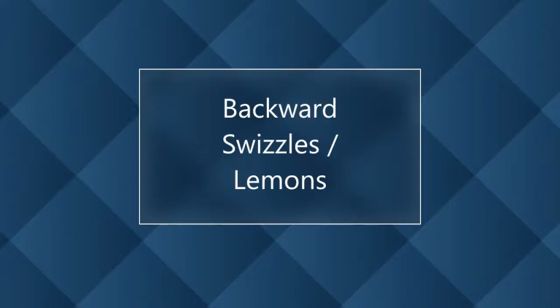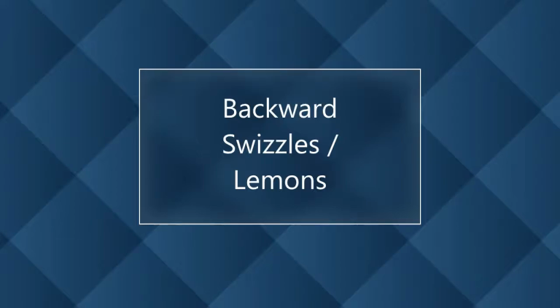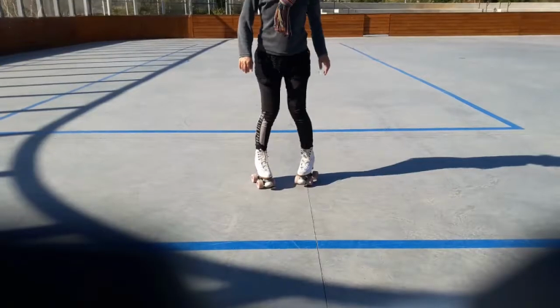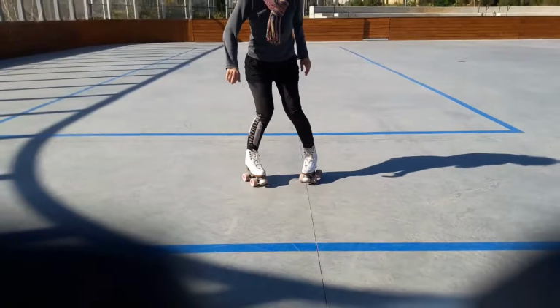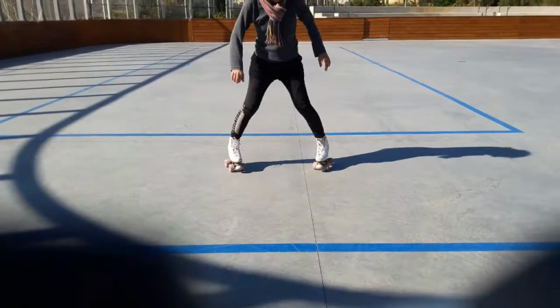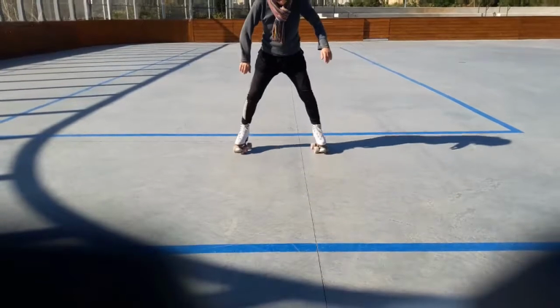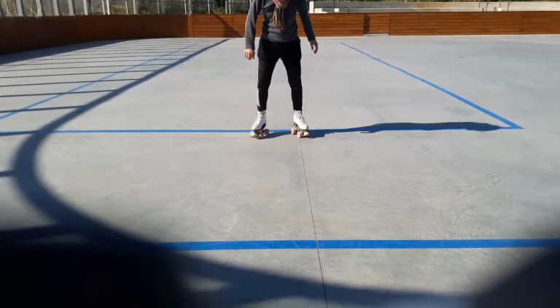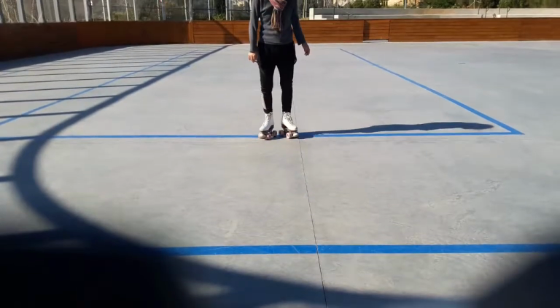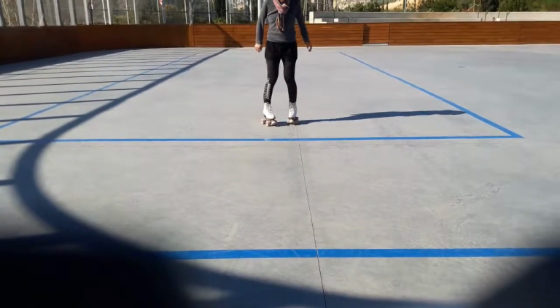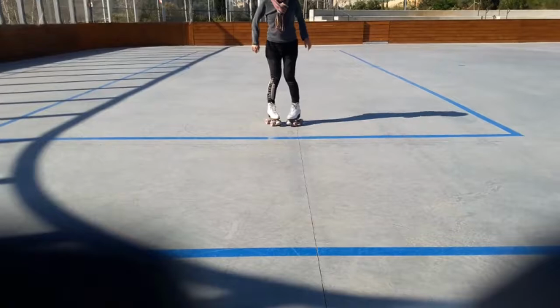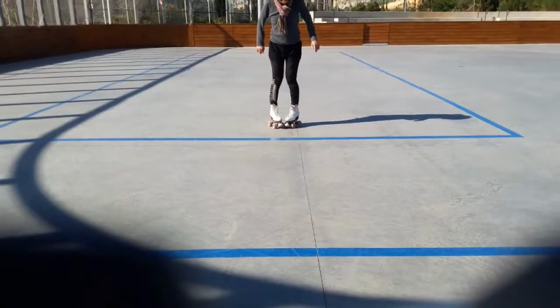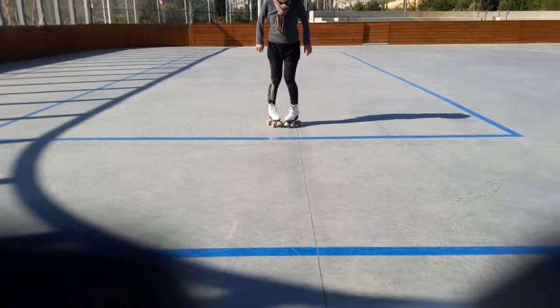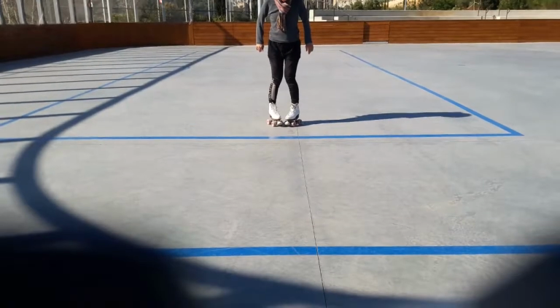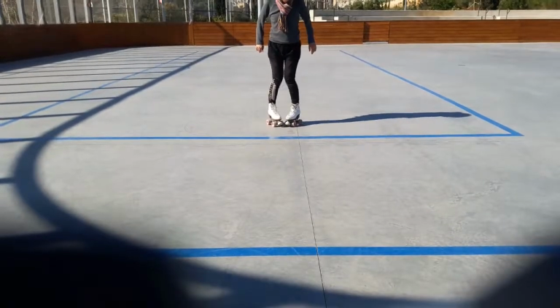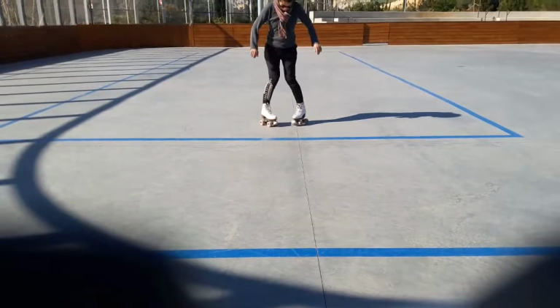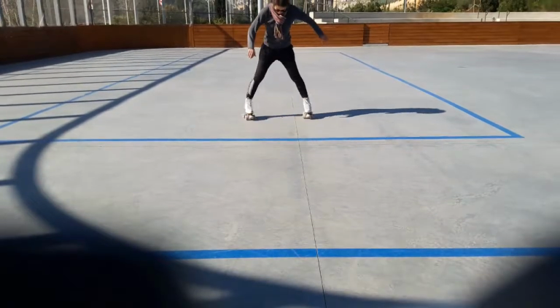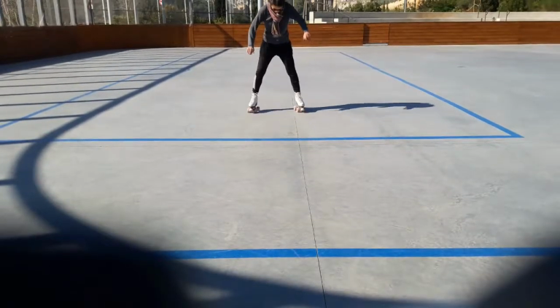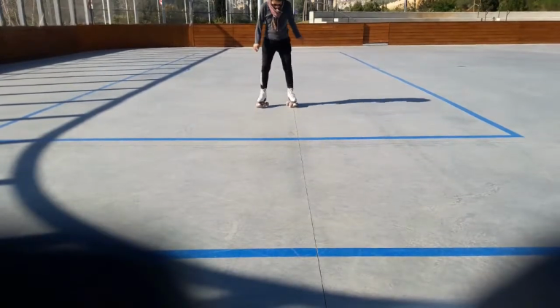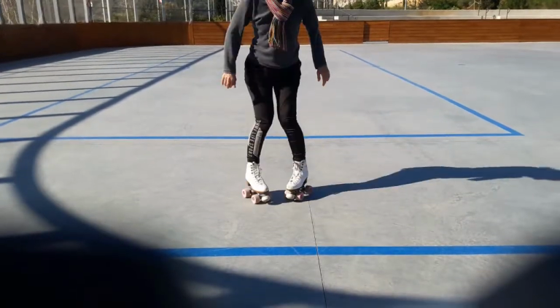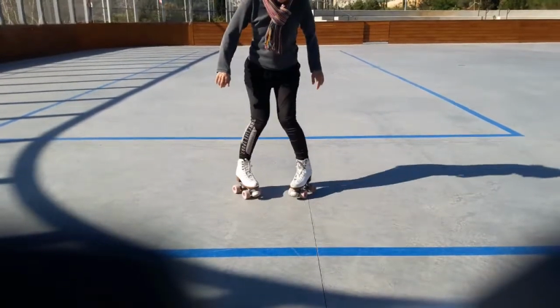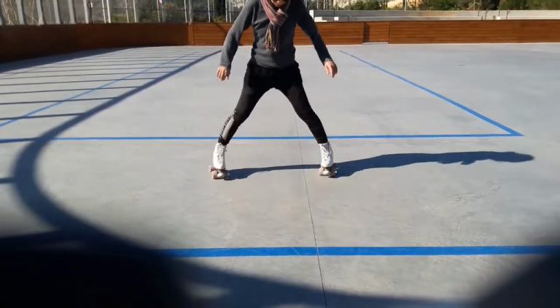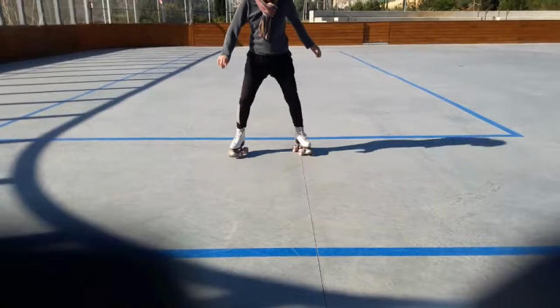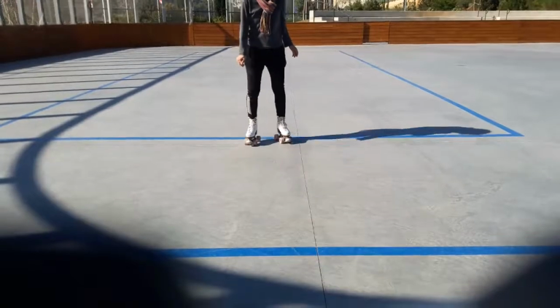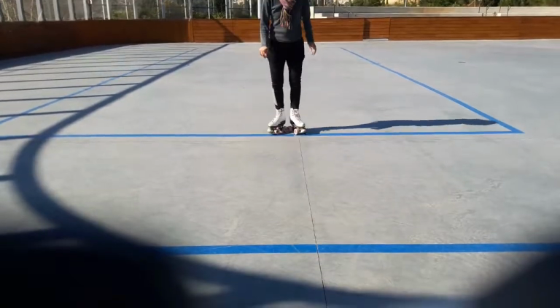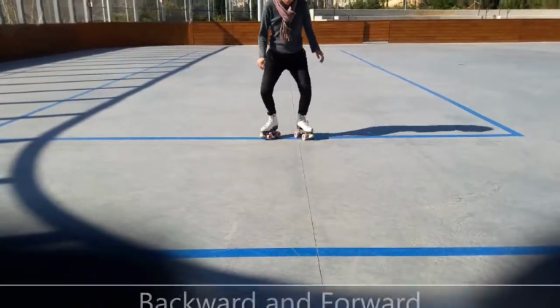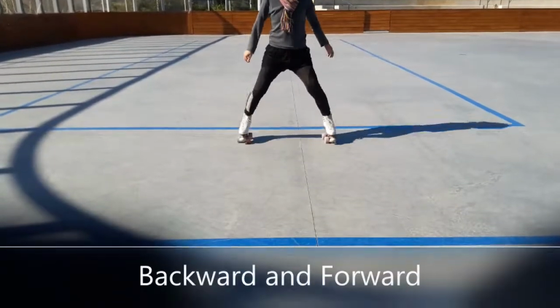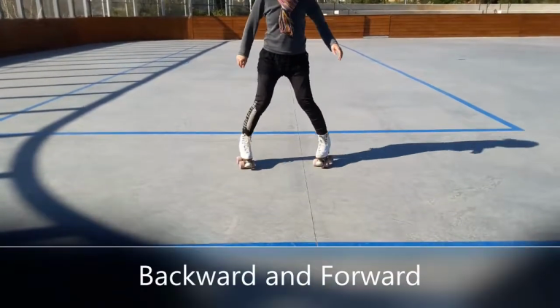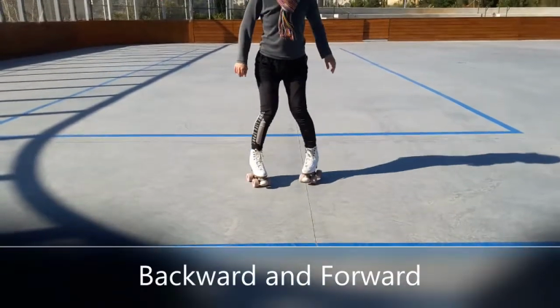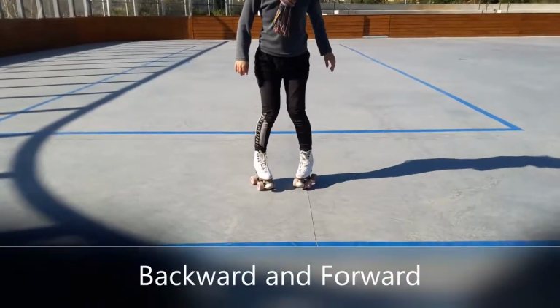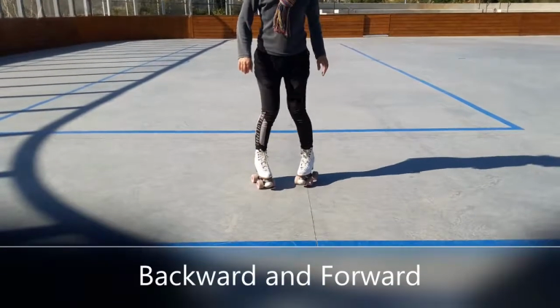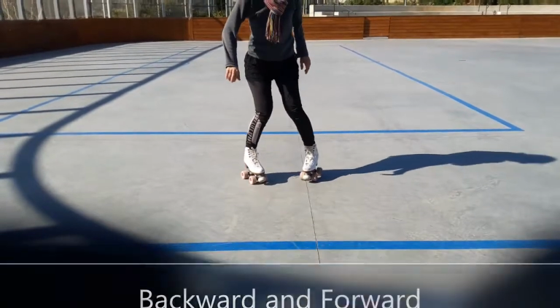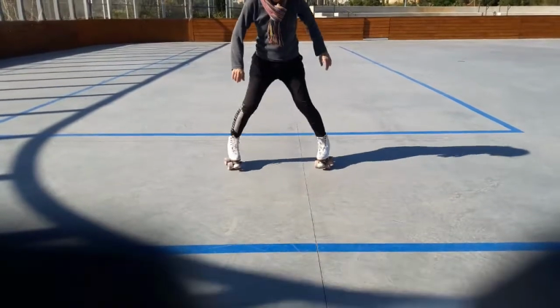Bring the front wheels of the roller skates close to each other in a V position. Push your legs out and then back in while bringing the heels close to each other, creating a V shape. Practice lemons backward and forward in this way.